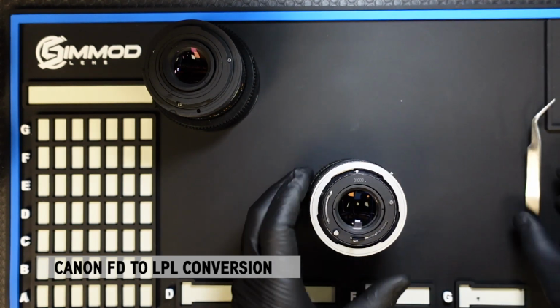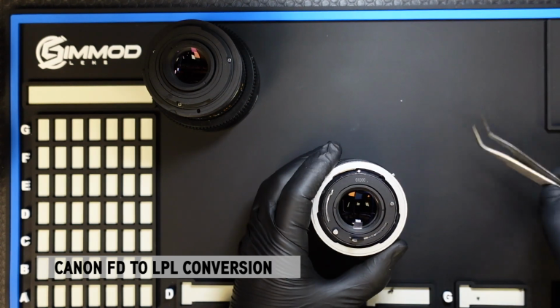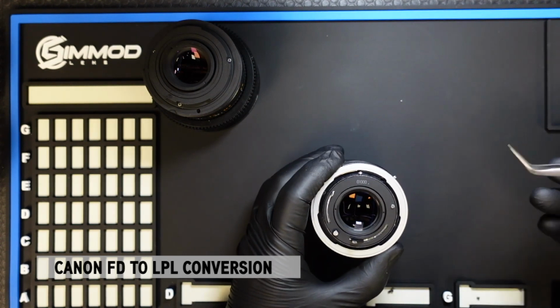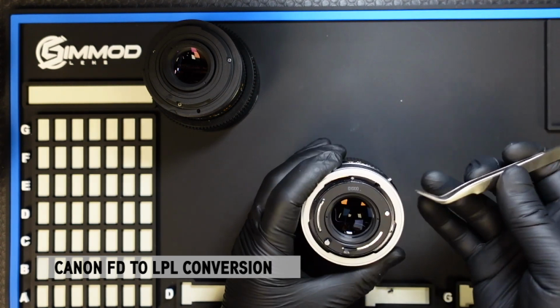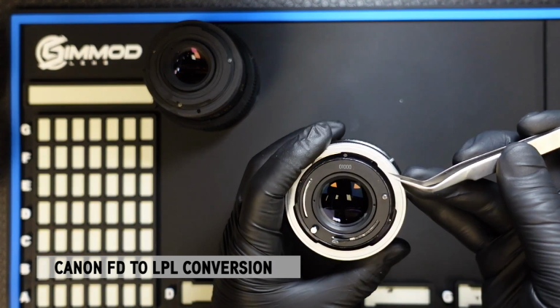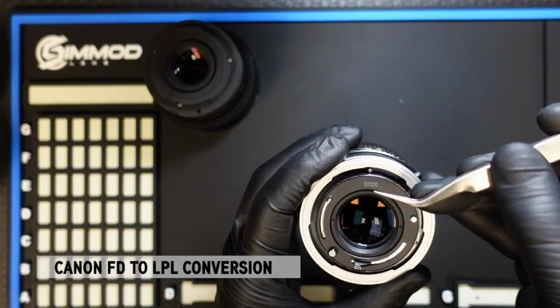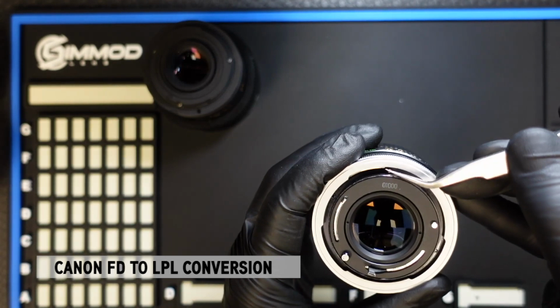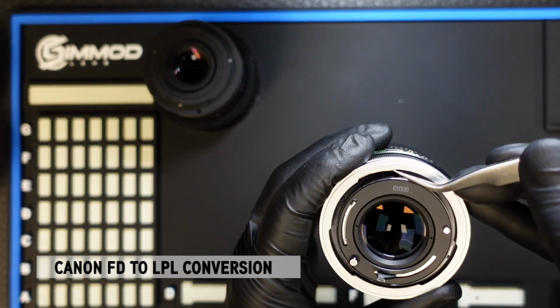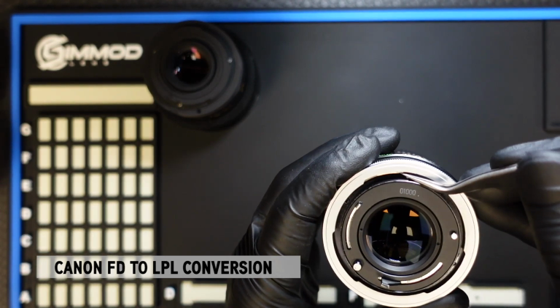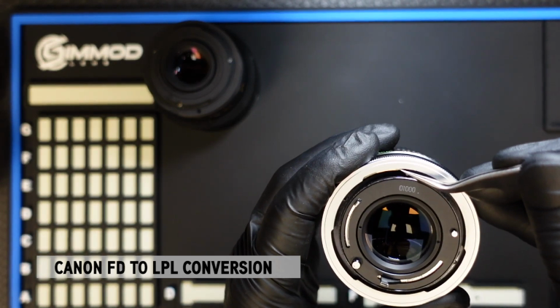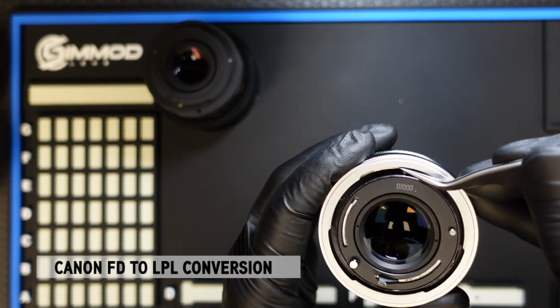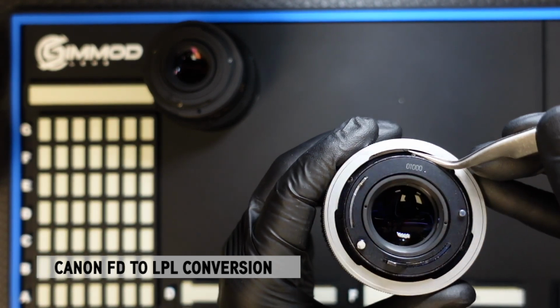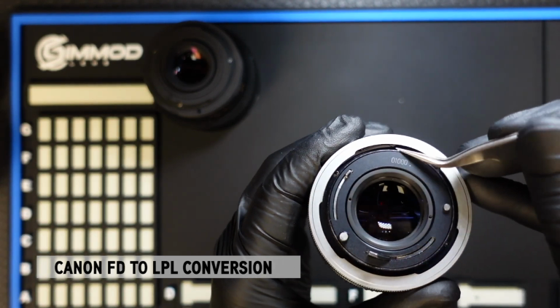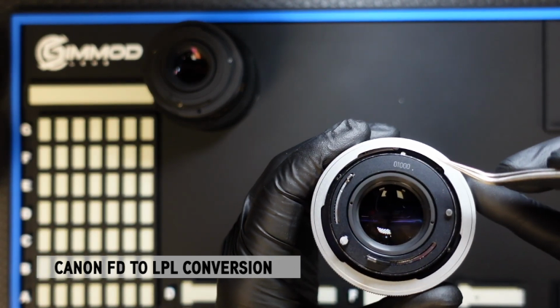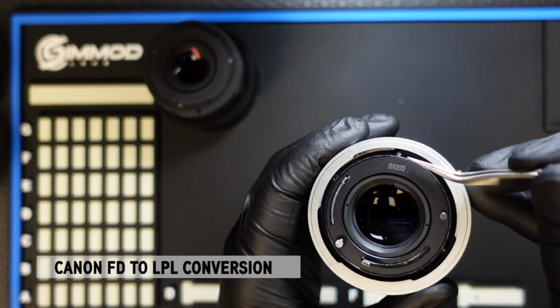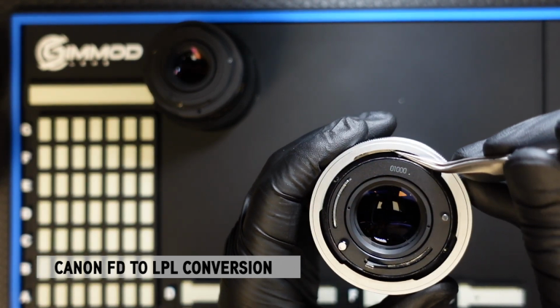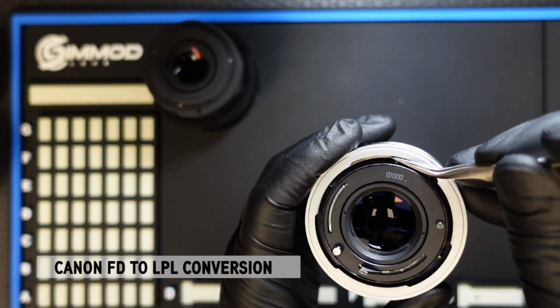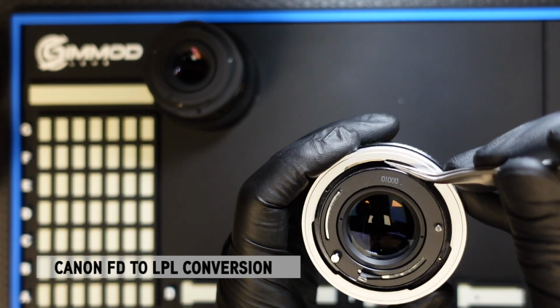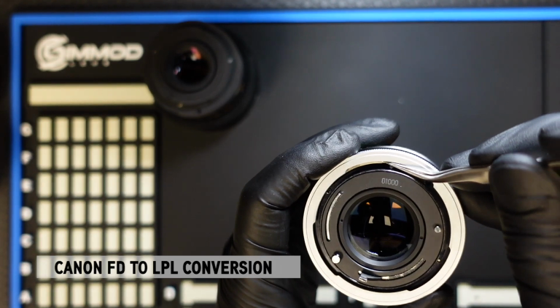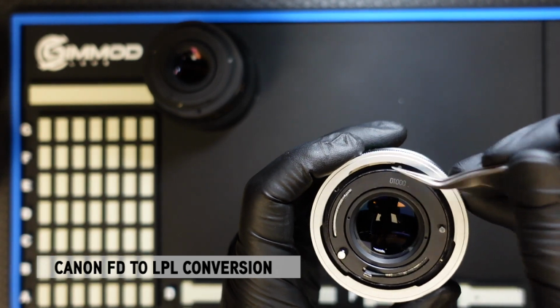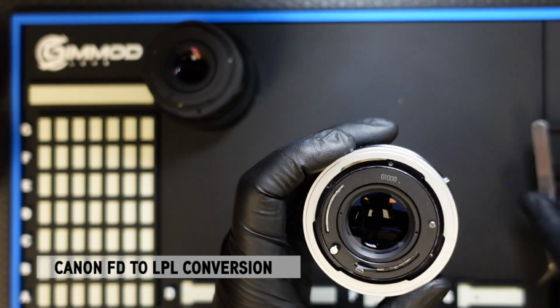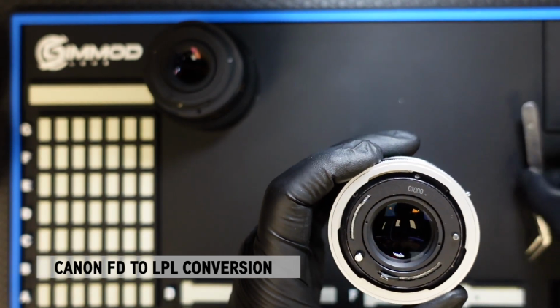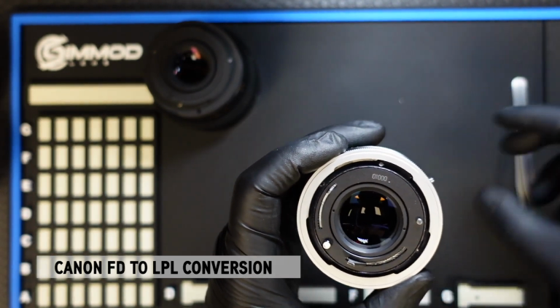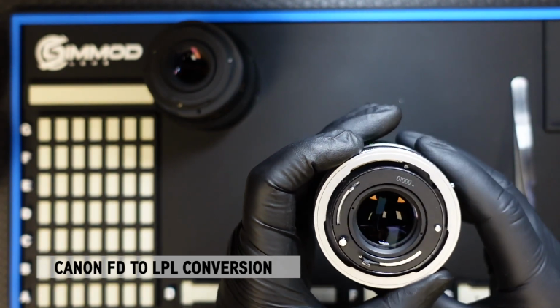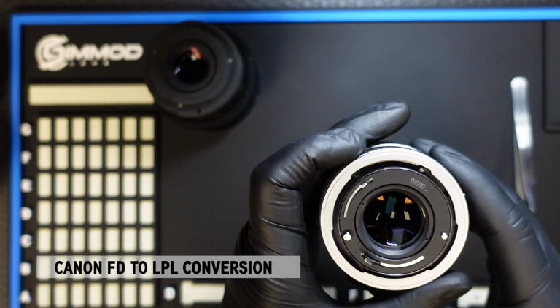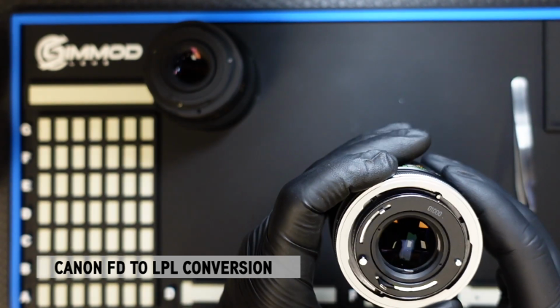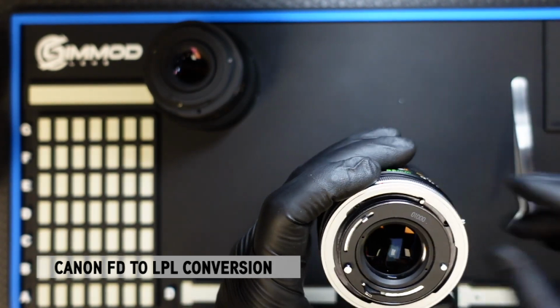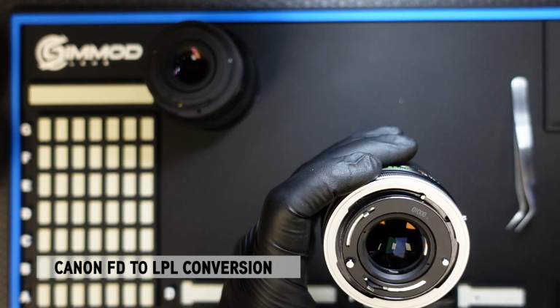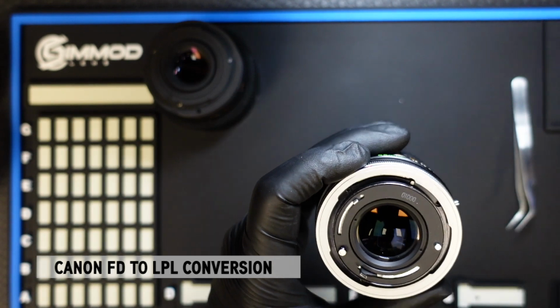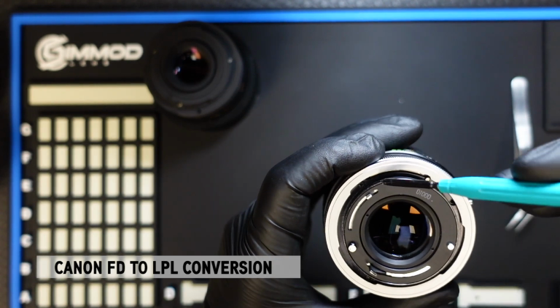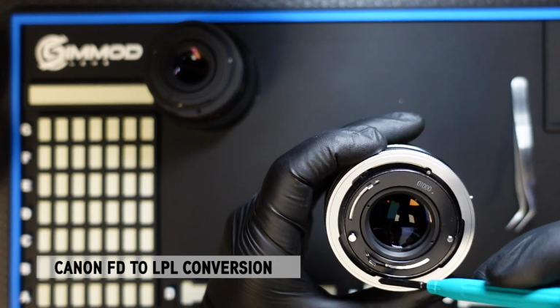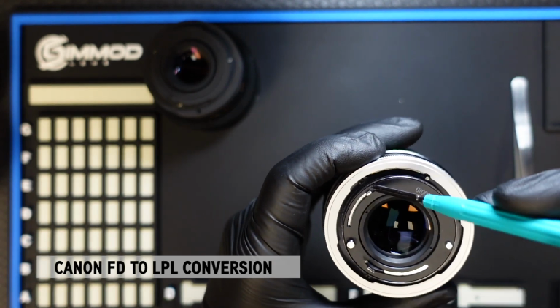Once you have one screw already removed, you will have to press down with a tweezer on this locking ring here. Just press down on it and that will release the breech lock and allow you to turn the breech lock, revealing the two other screws.